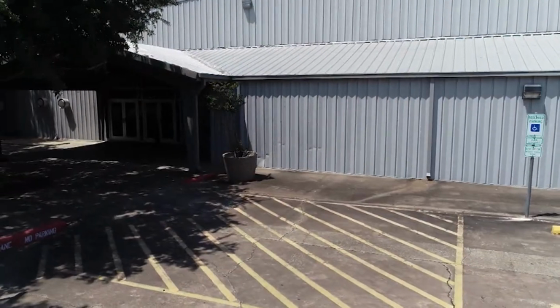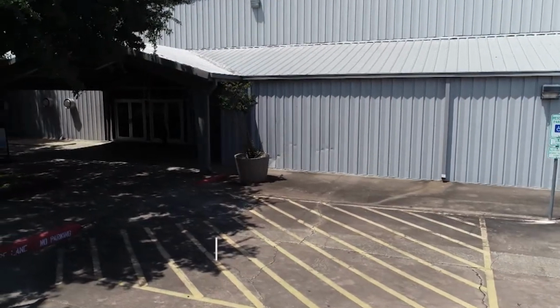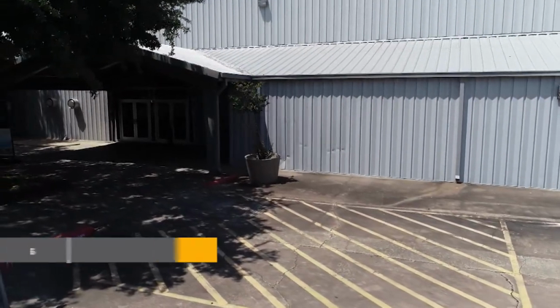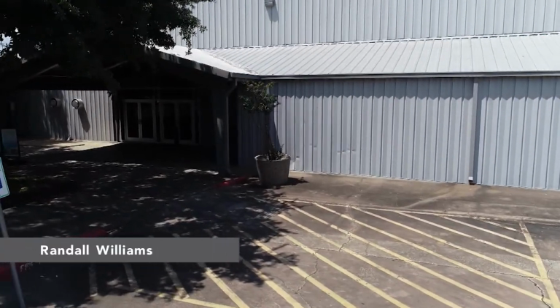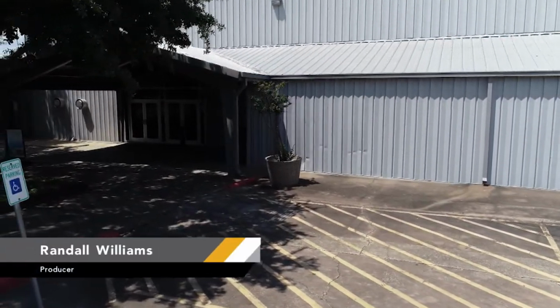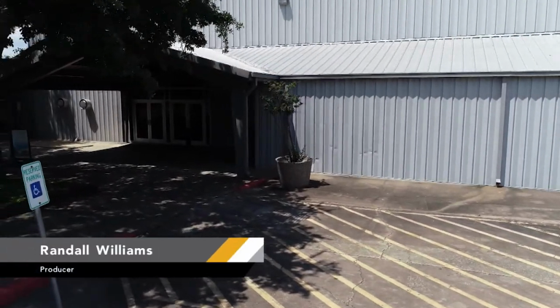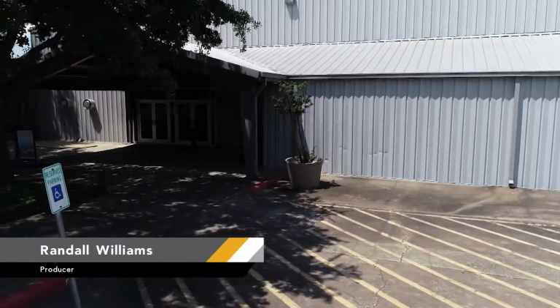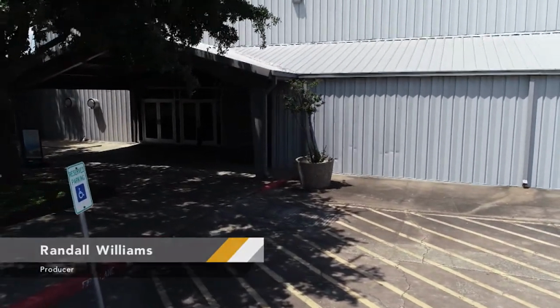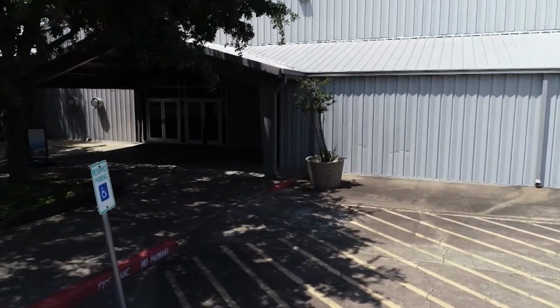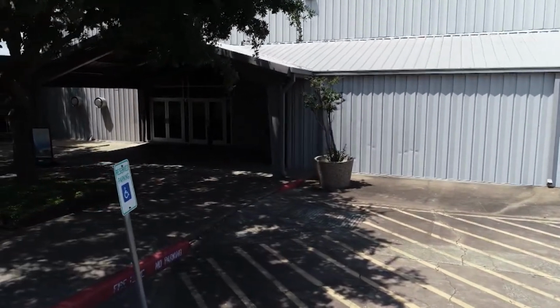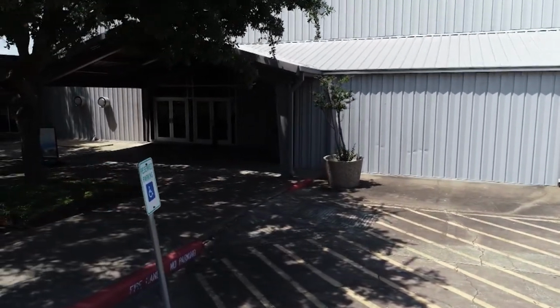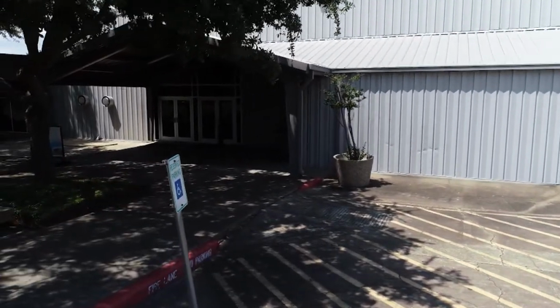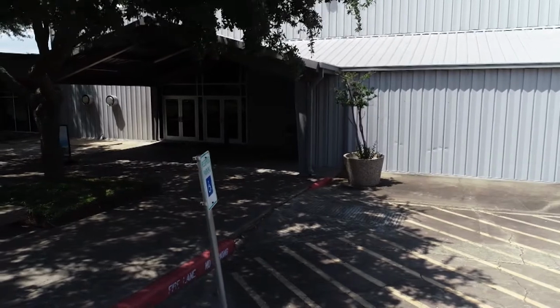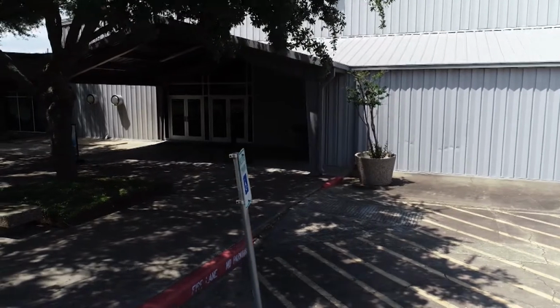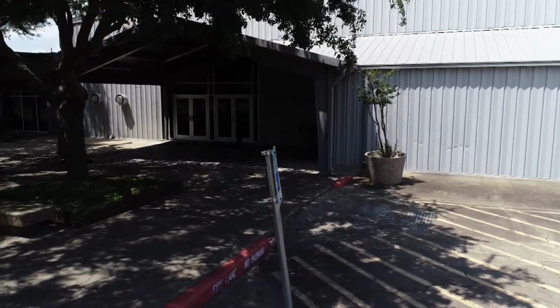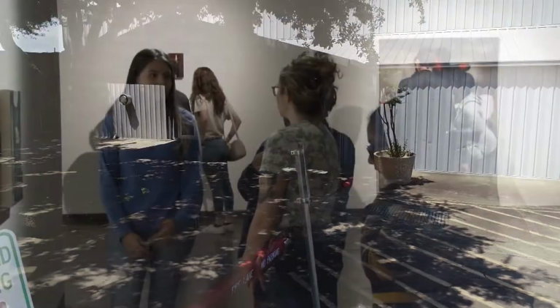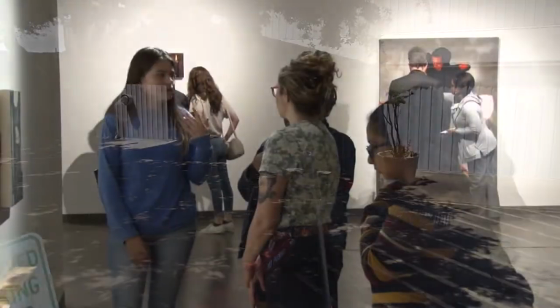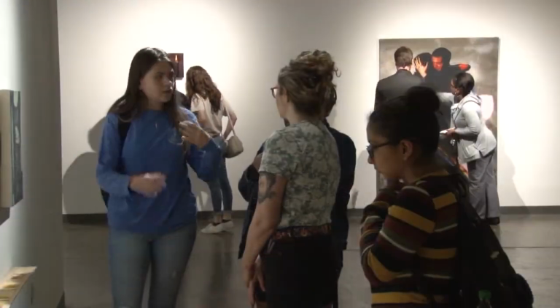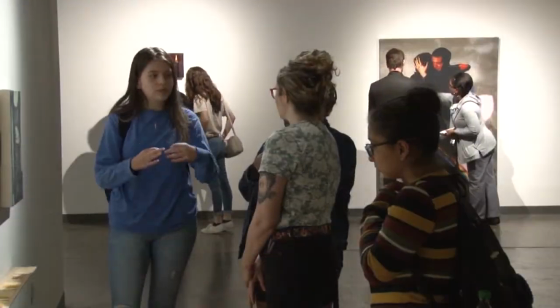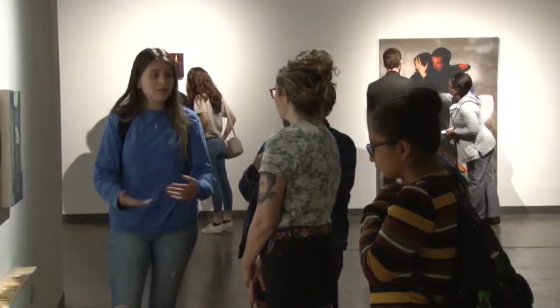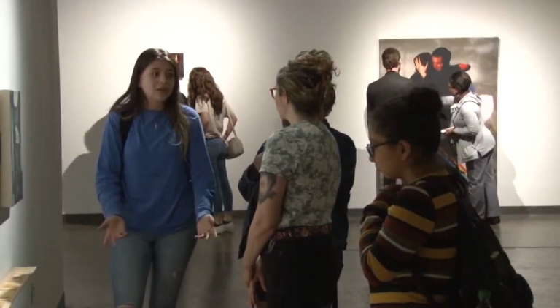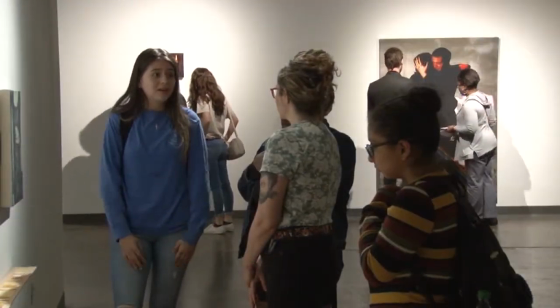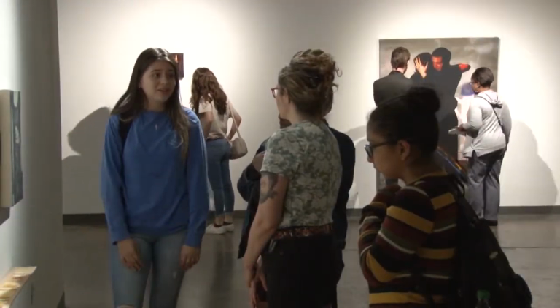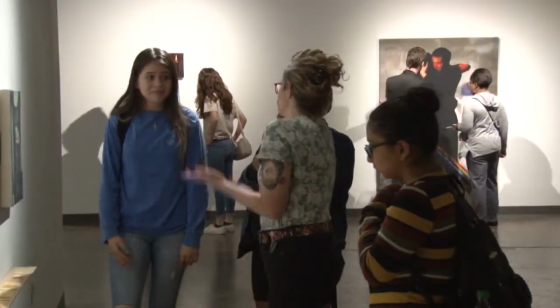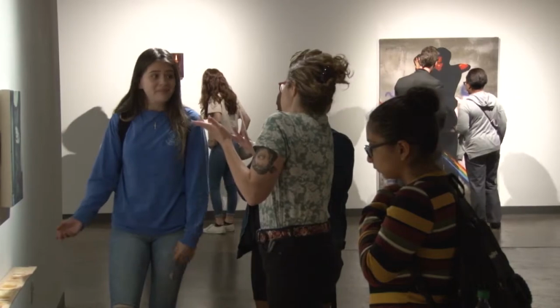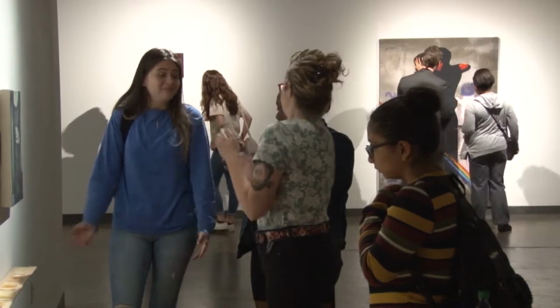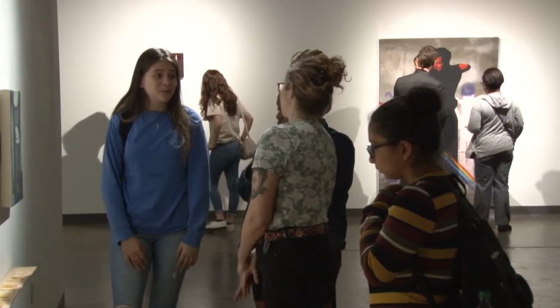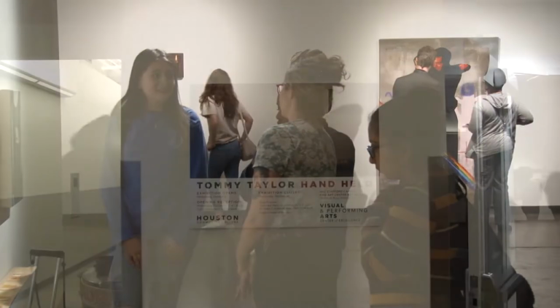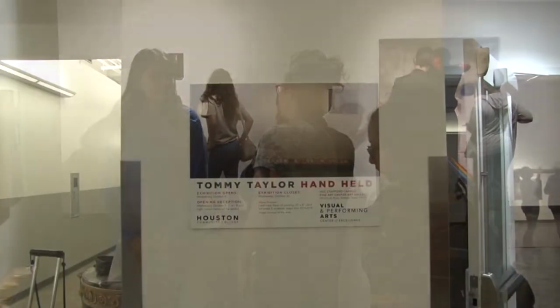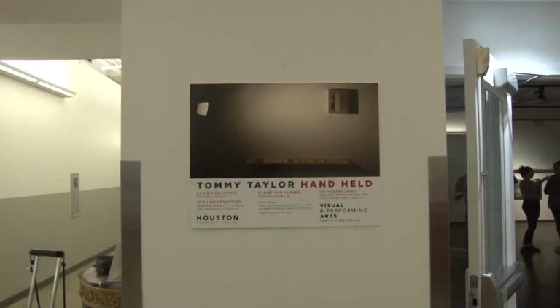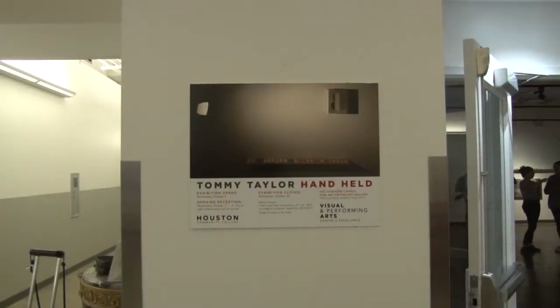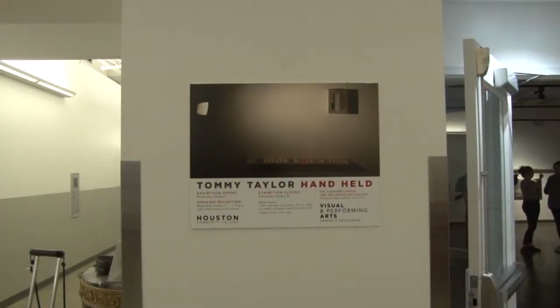HCC continues to expose its art students to the work of professional artists in a variety of media. The latest such exhibition at the Stafford campus is Tommy Taylor and his show Handheld.